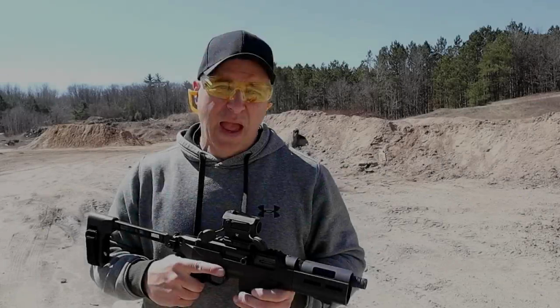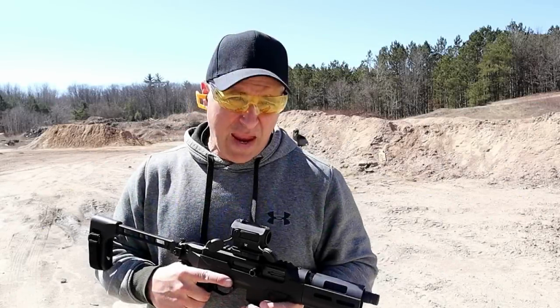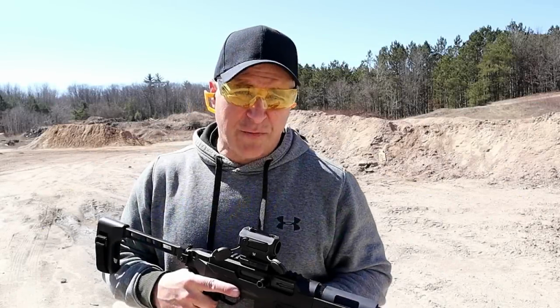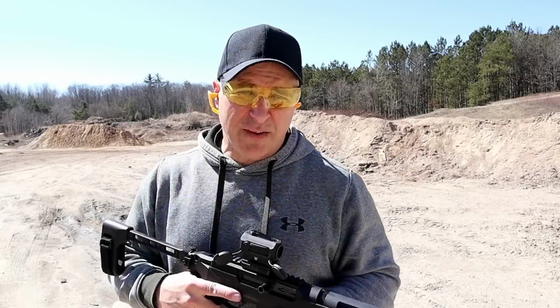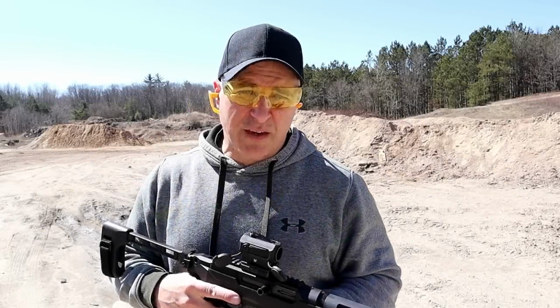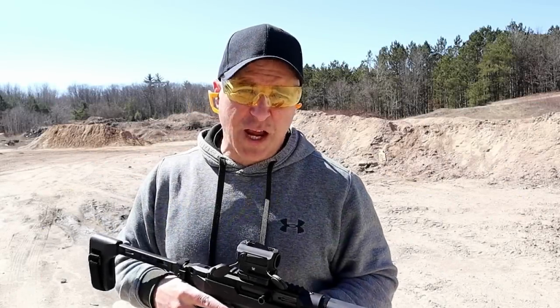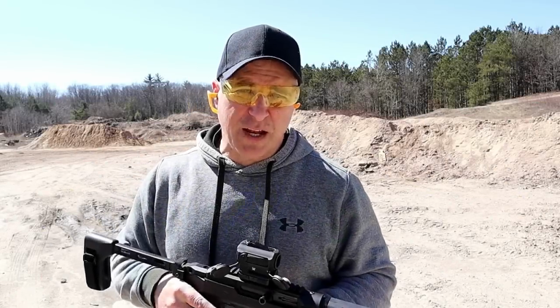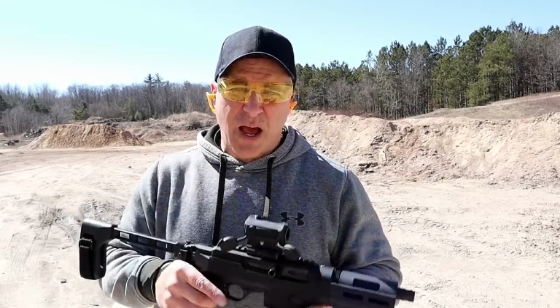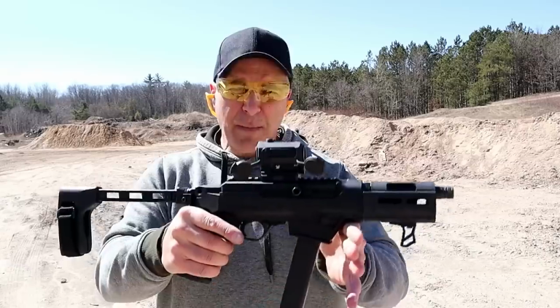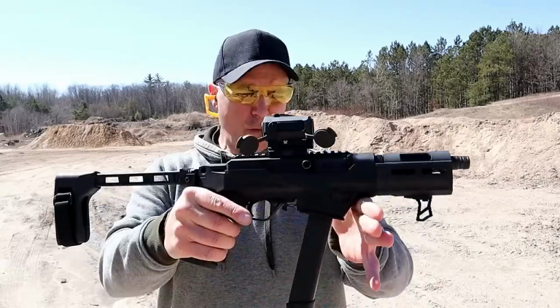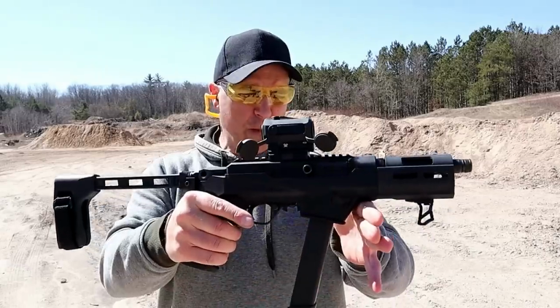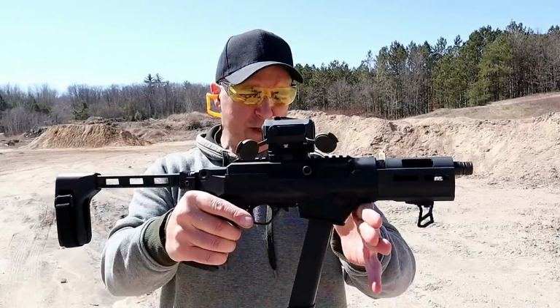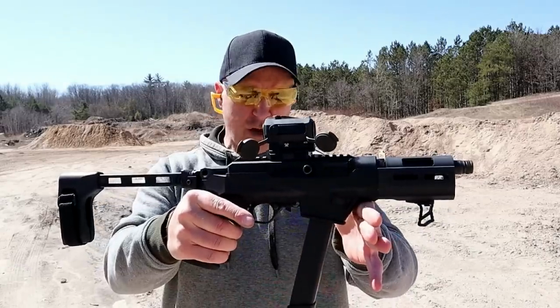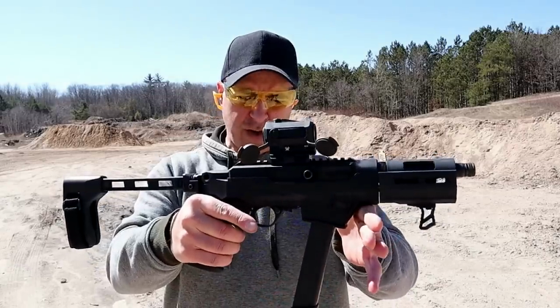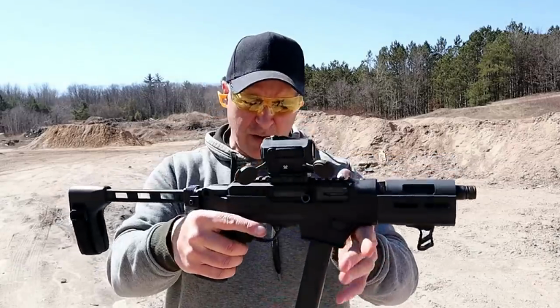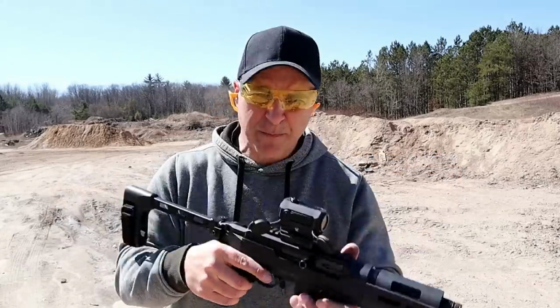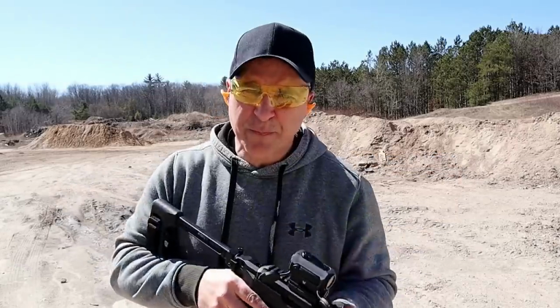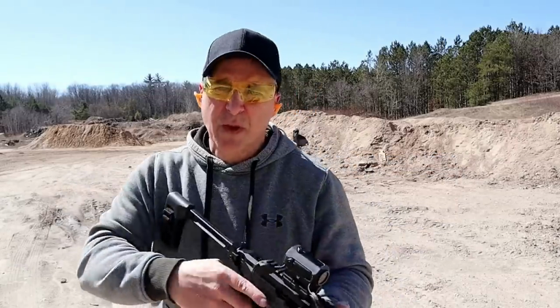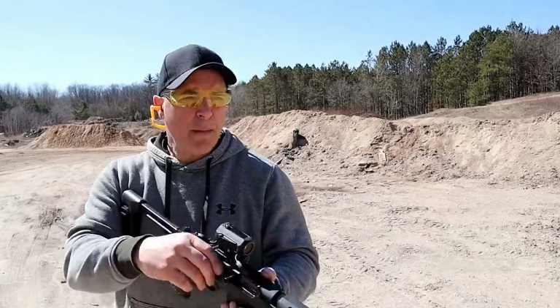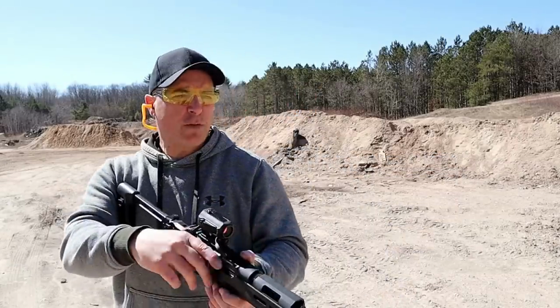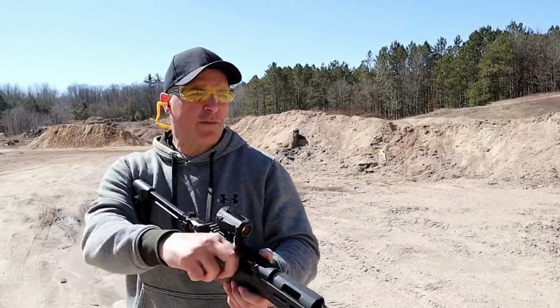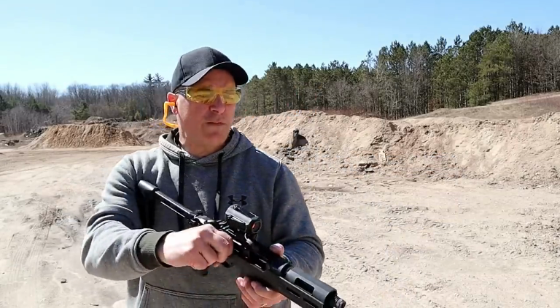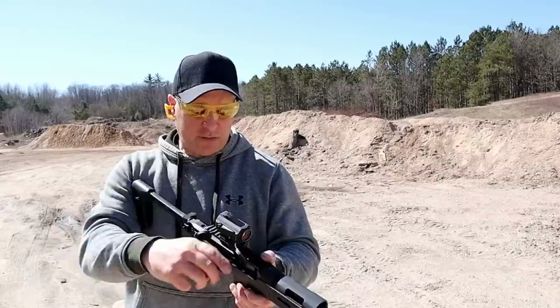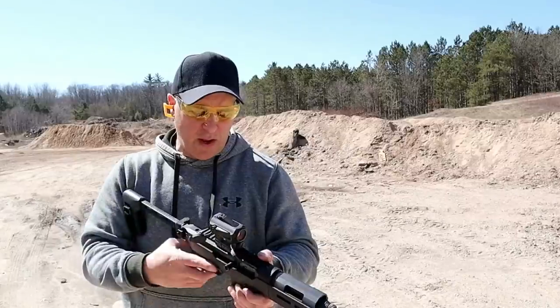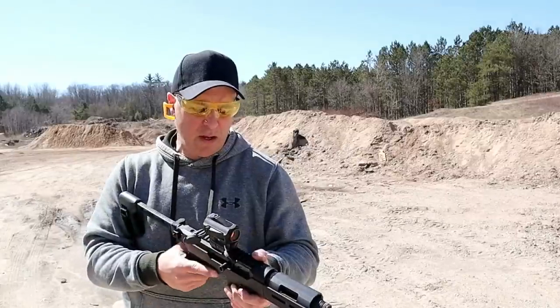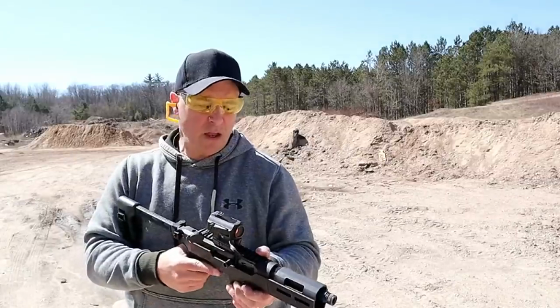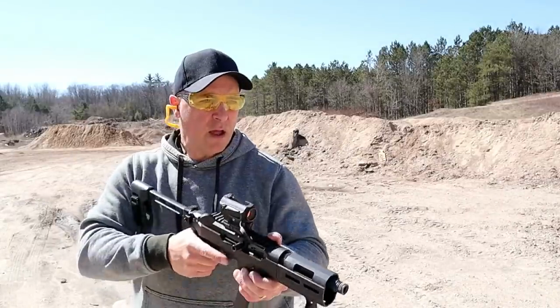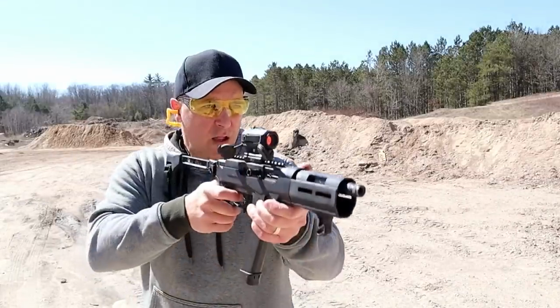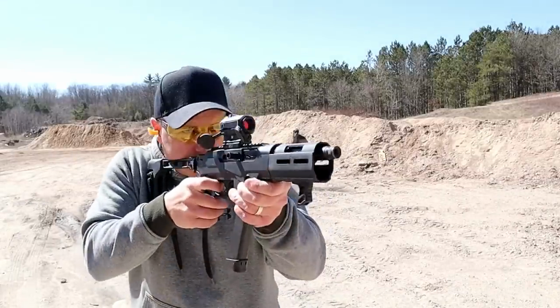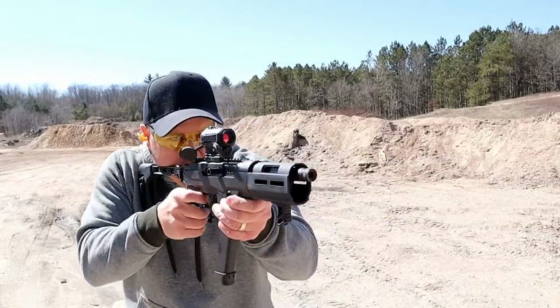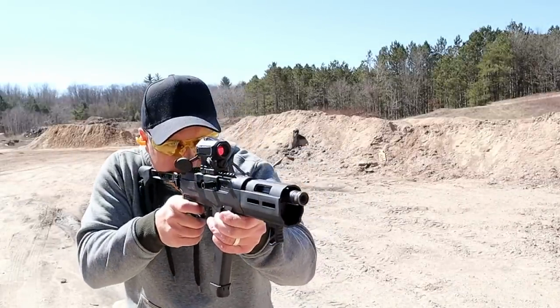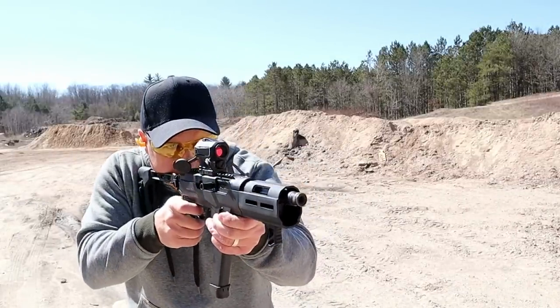Hey there friends, thanks for checking in. I've got my Ruger PC Charger here. I'm about 25 yards away — let's see how it does.